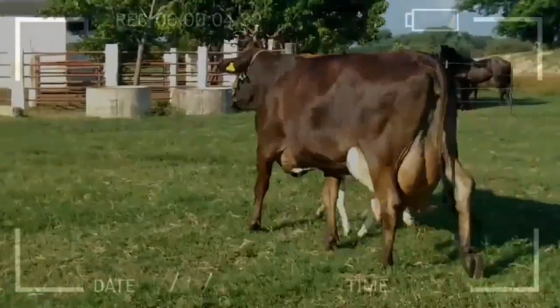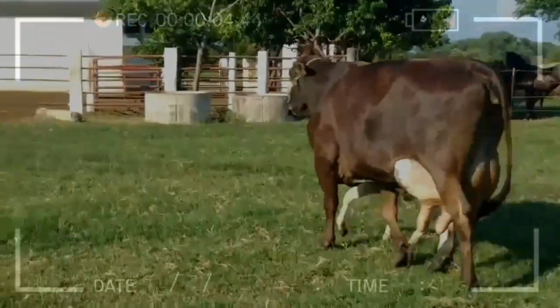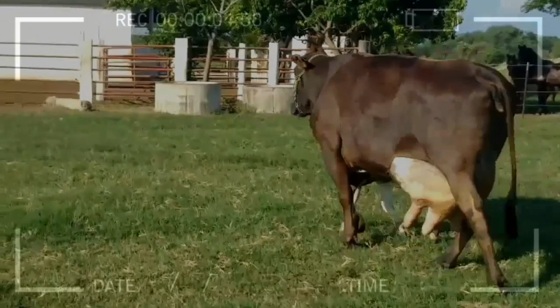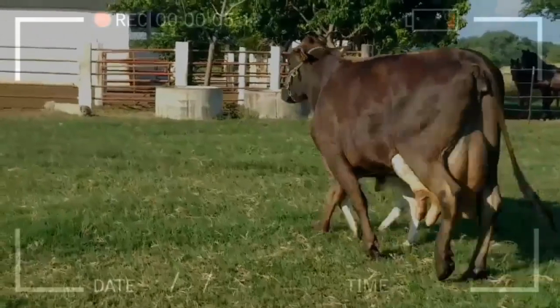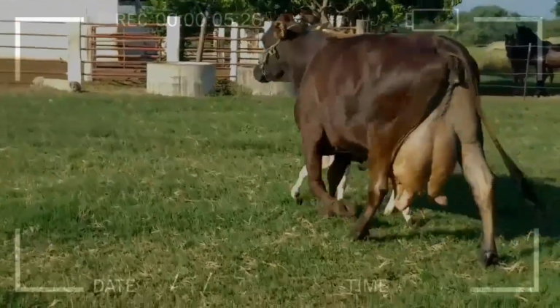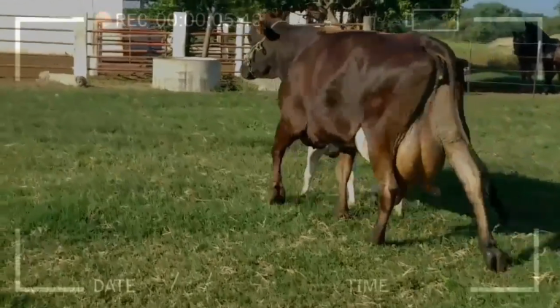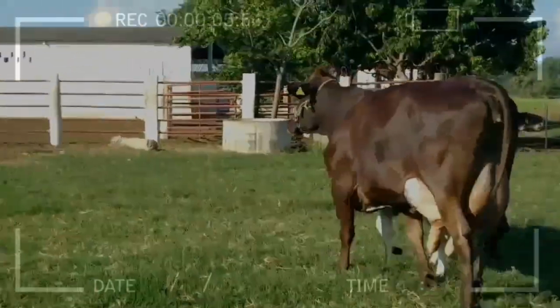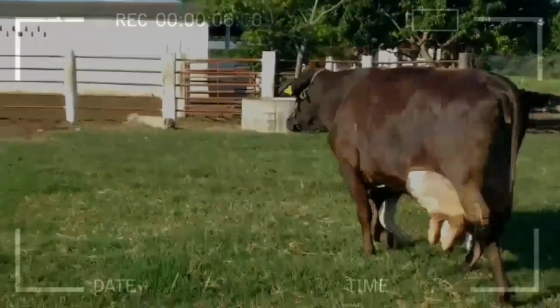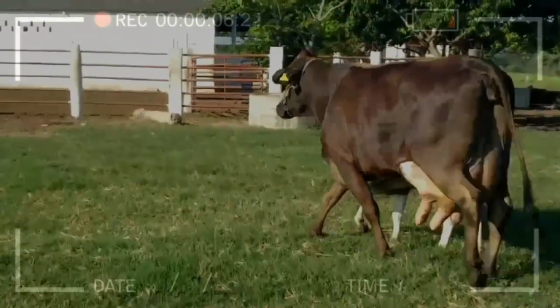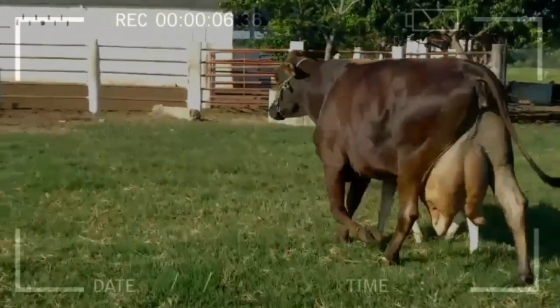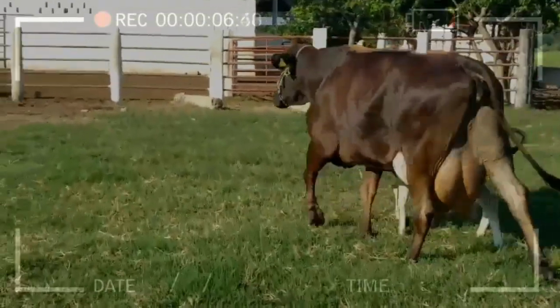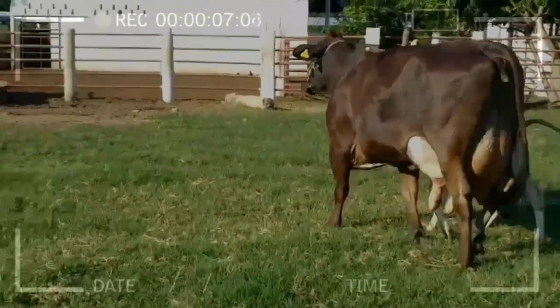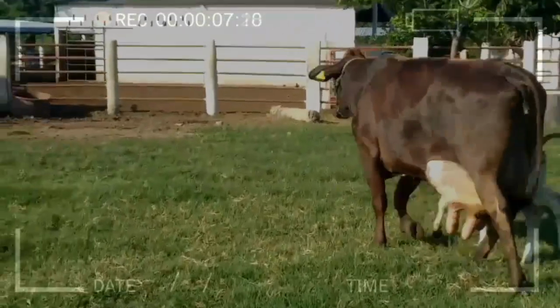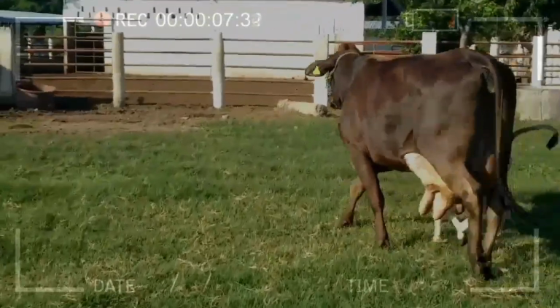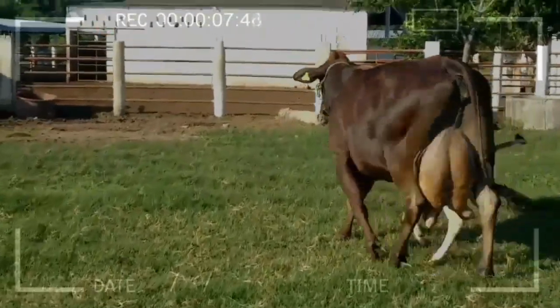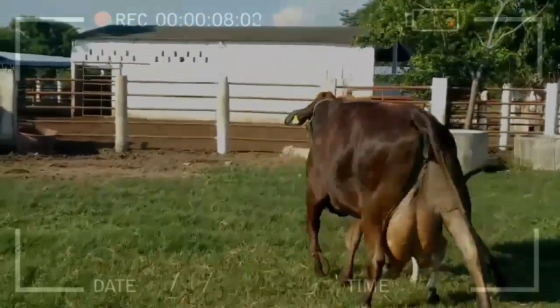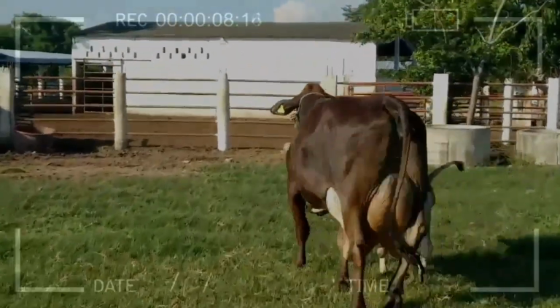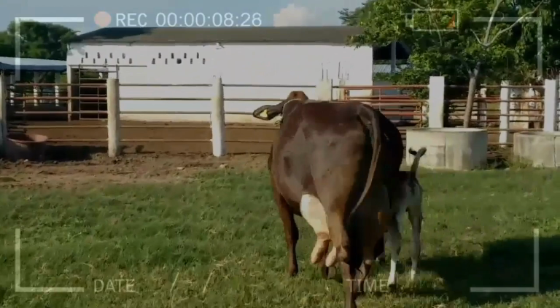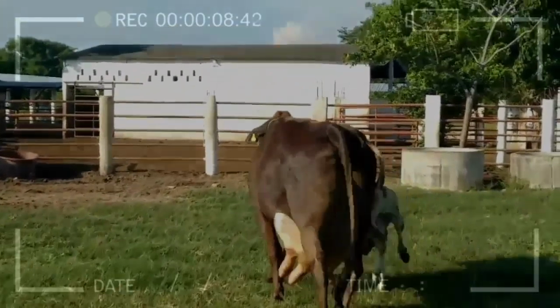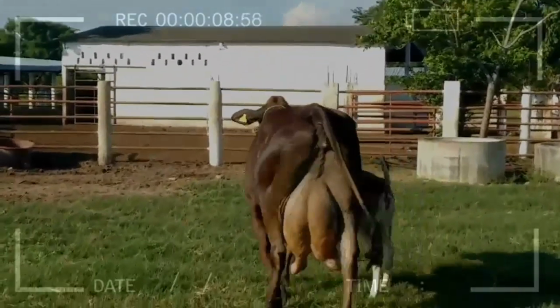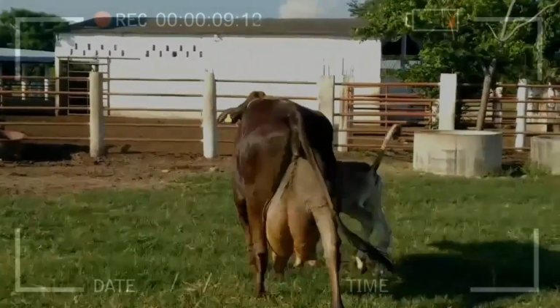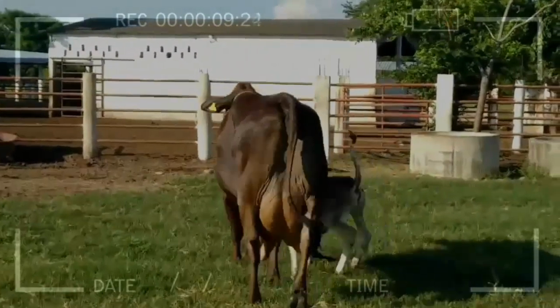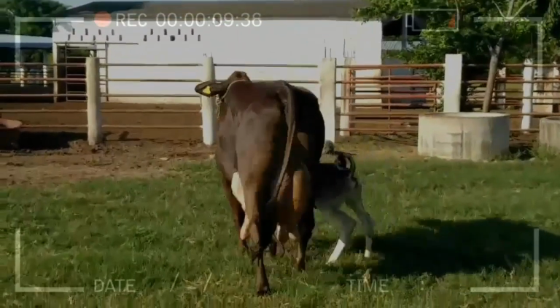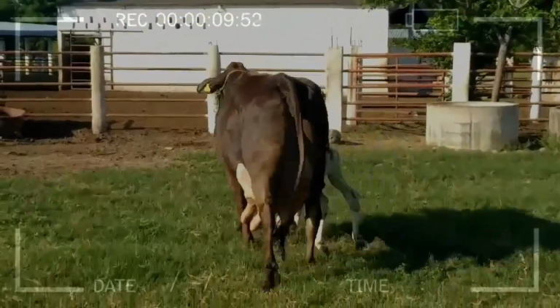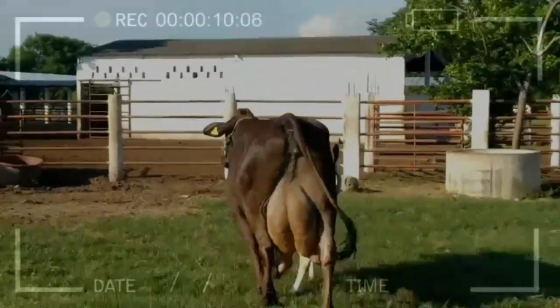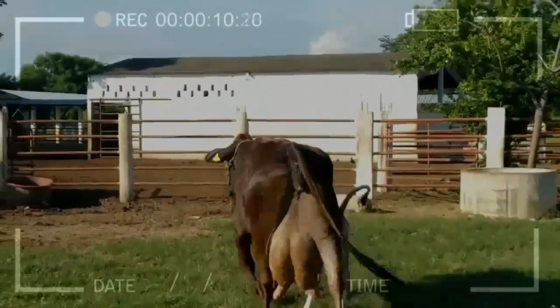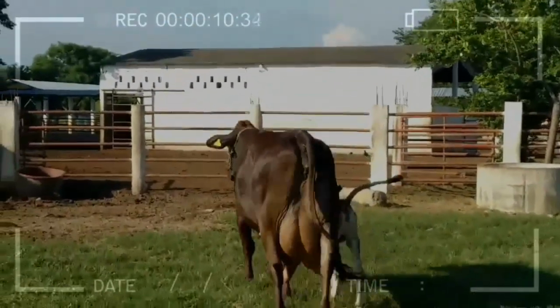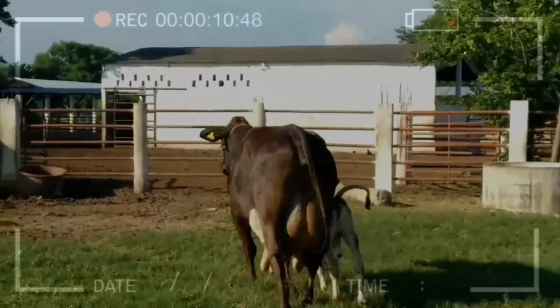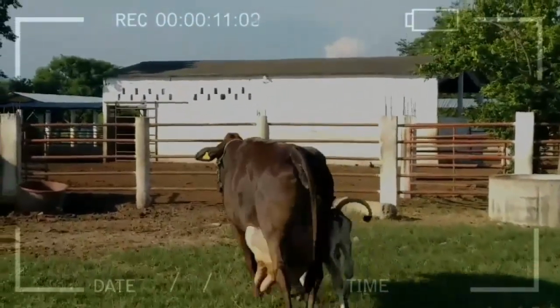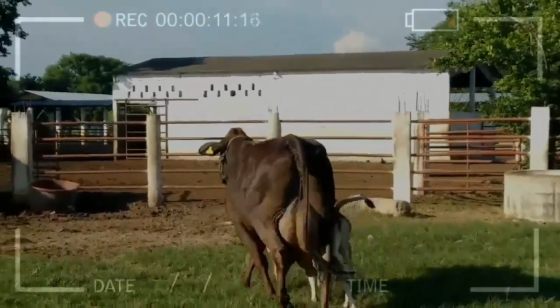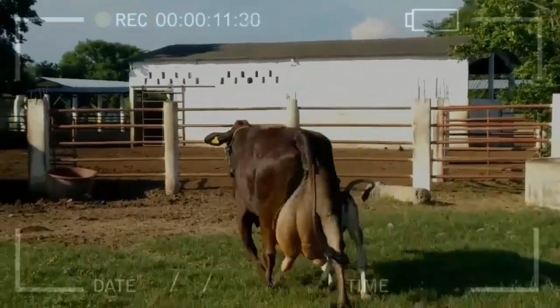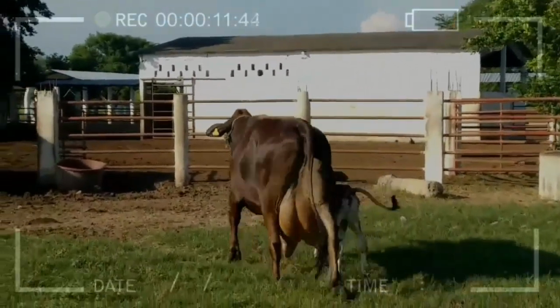The puerperium usually lasts between 5 and 6 weeks. It is important to note that the FIV technique also allows for better use of semen, as minimal doses can fertilize several oocytes.